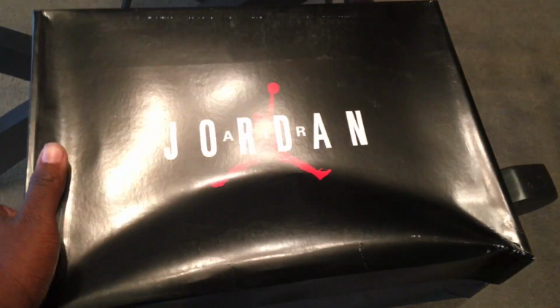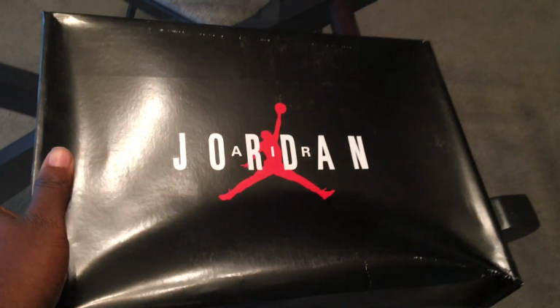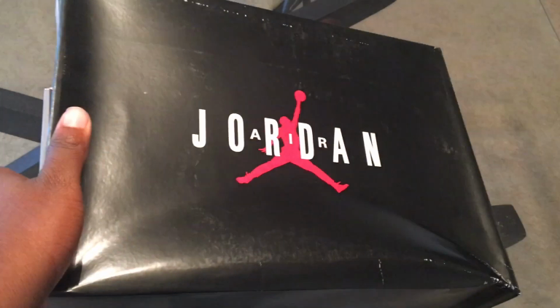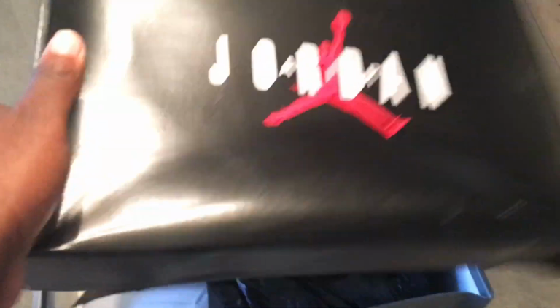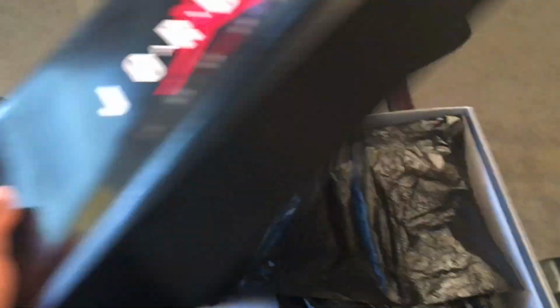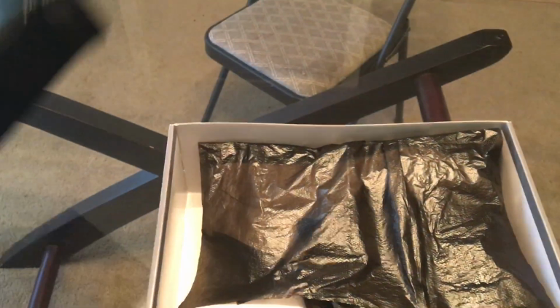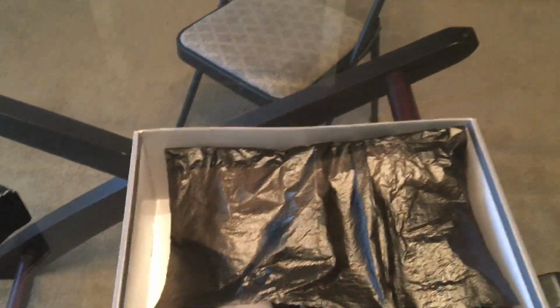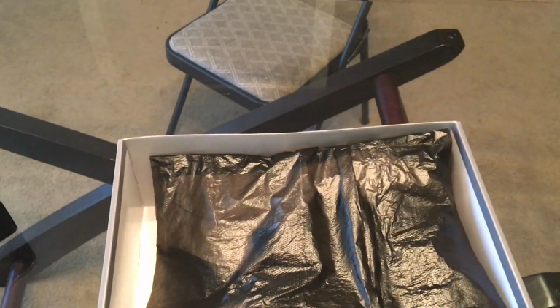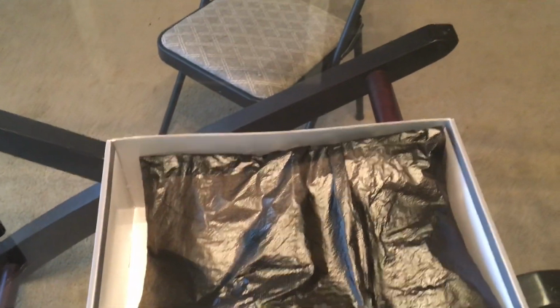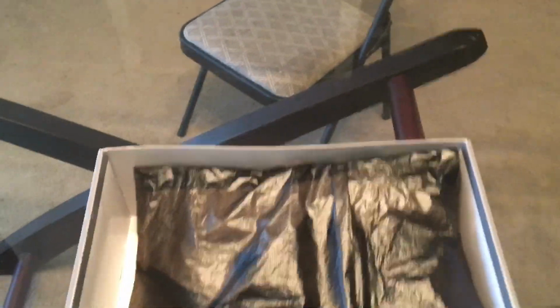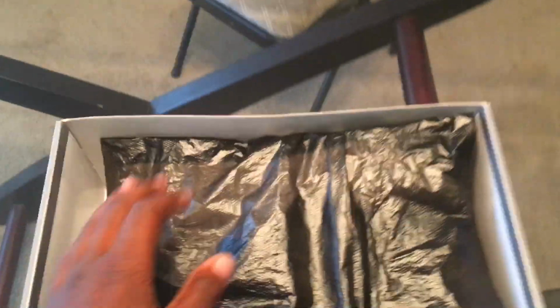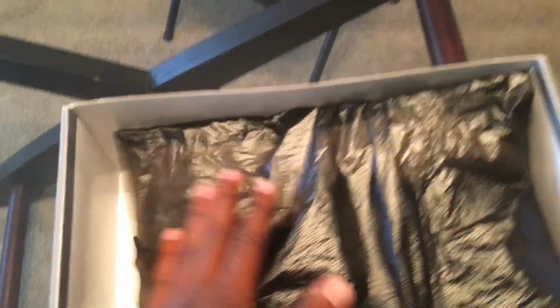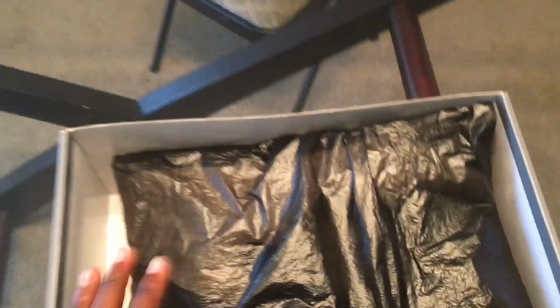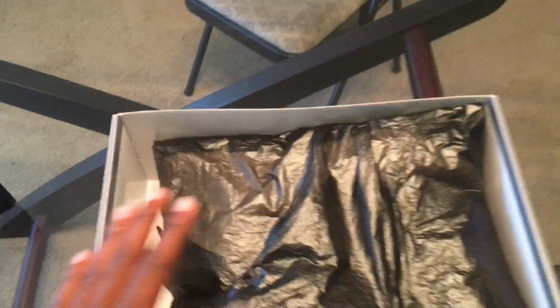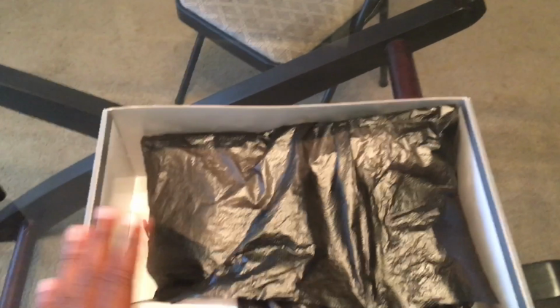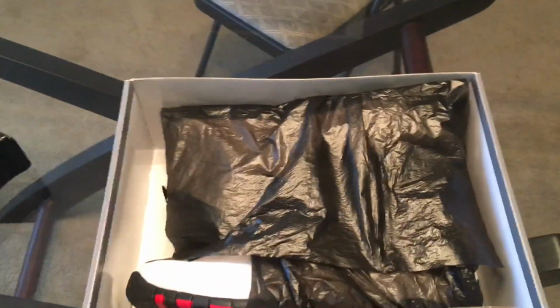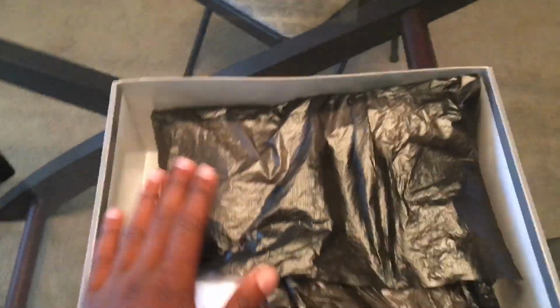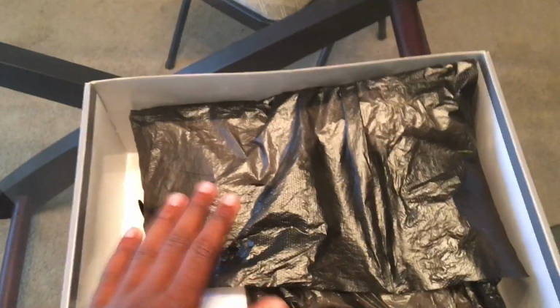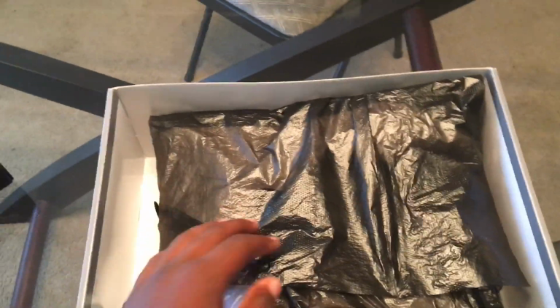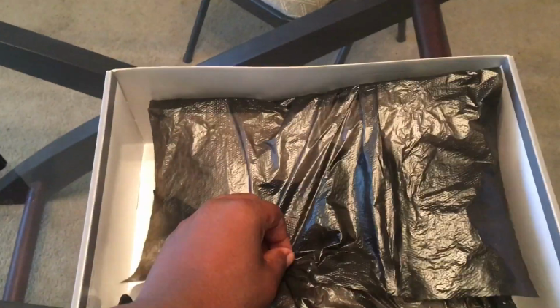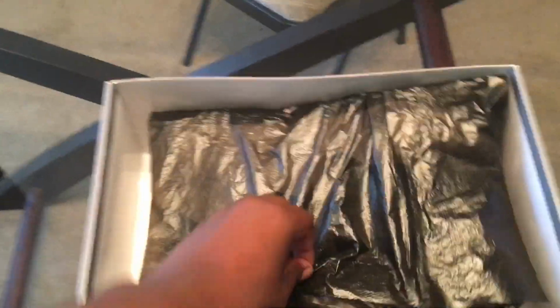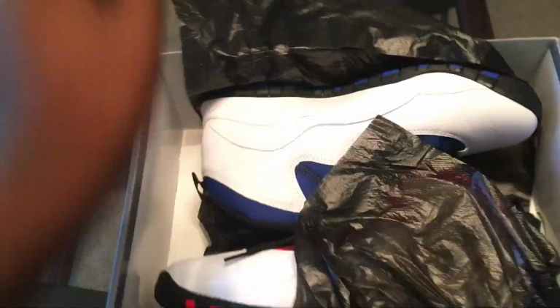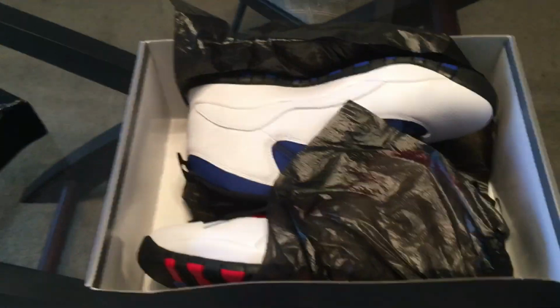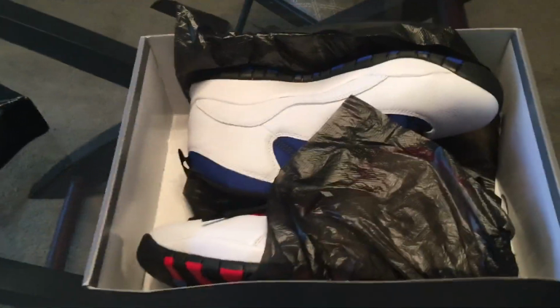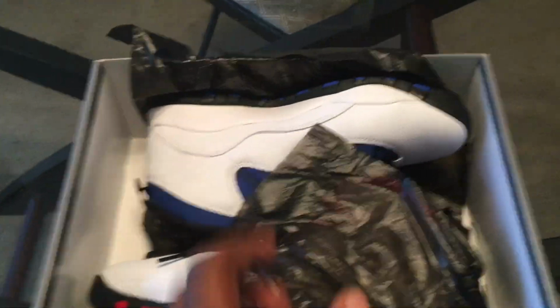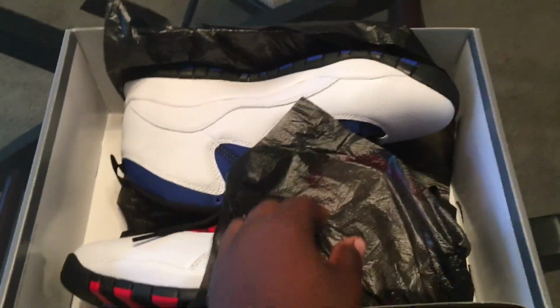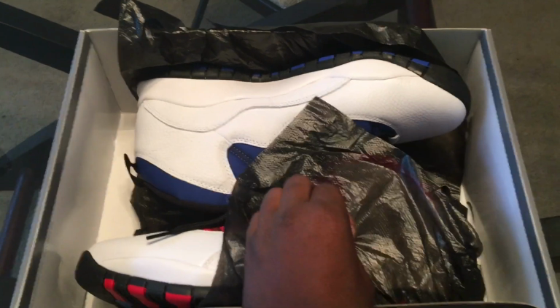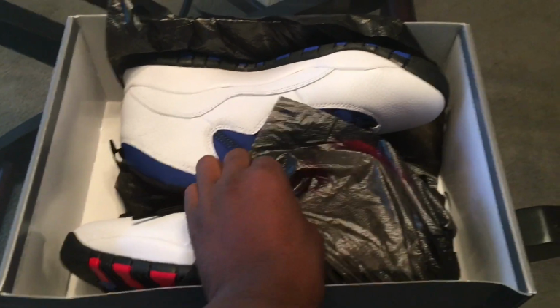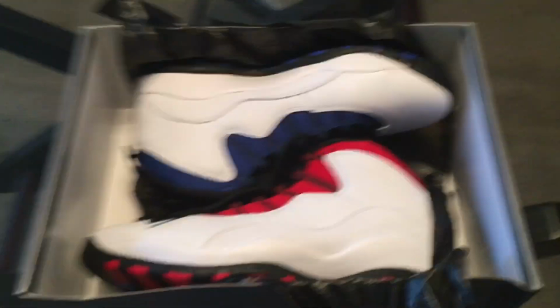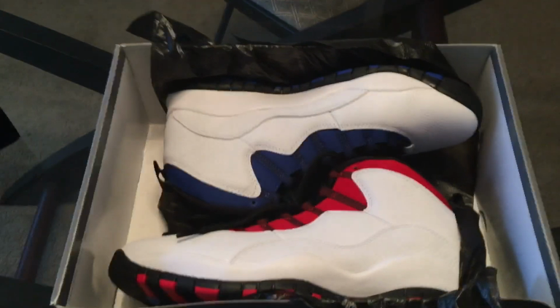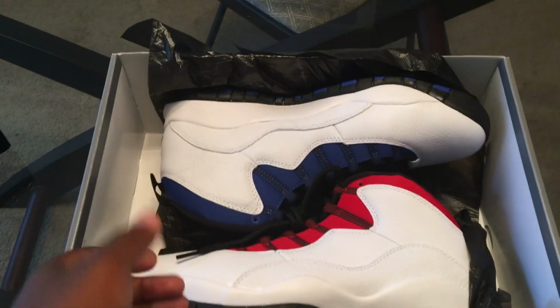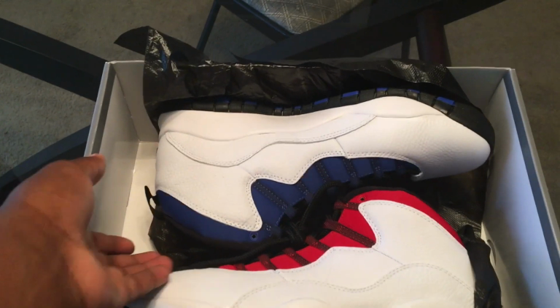So we're taking the top off — it says 'Joy' on the top of the box. Straight heat in the box, oh my god.